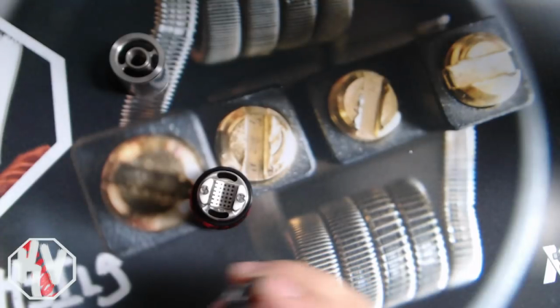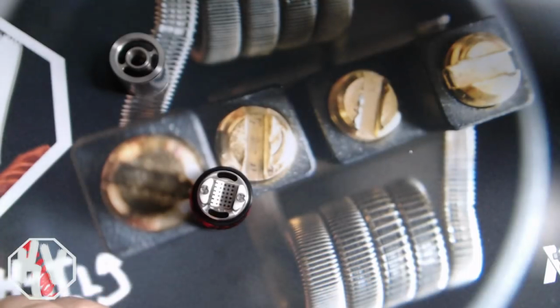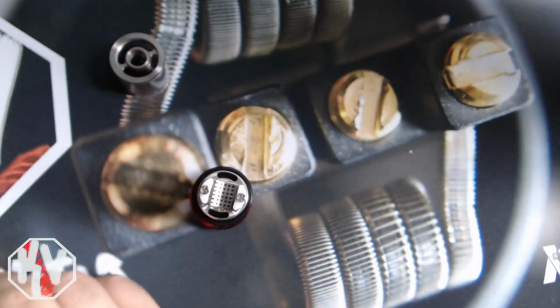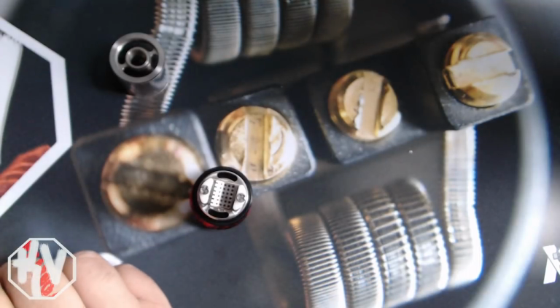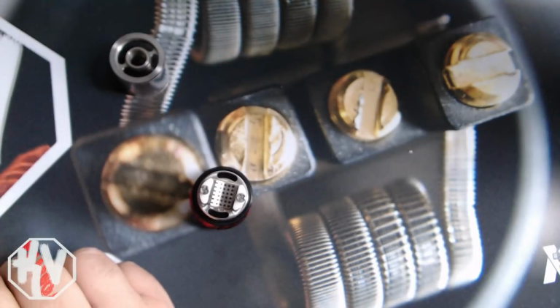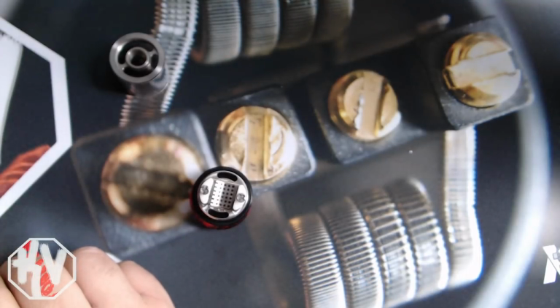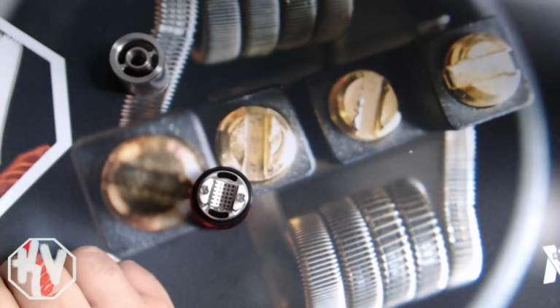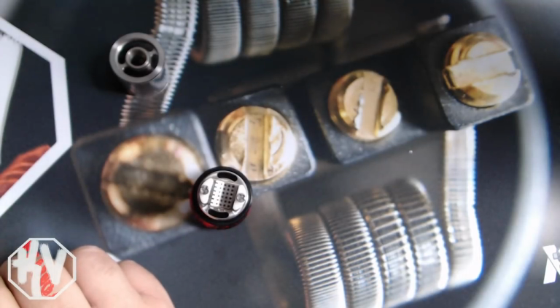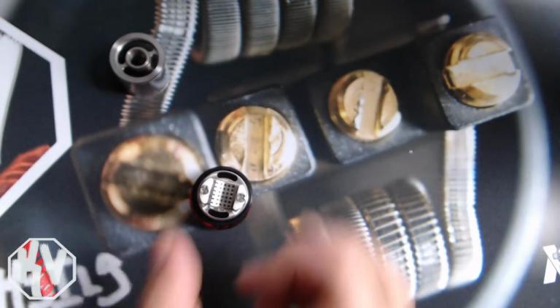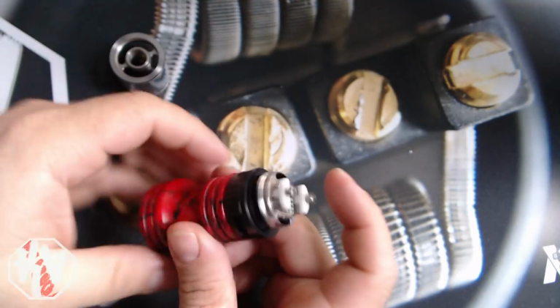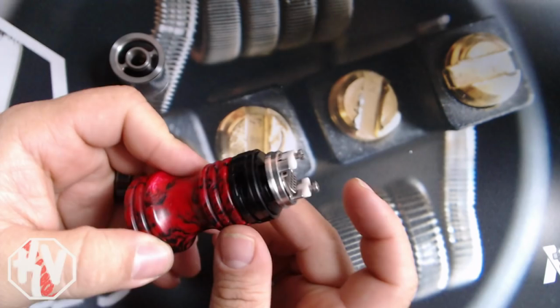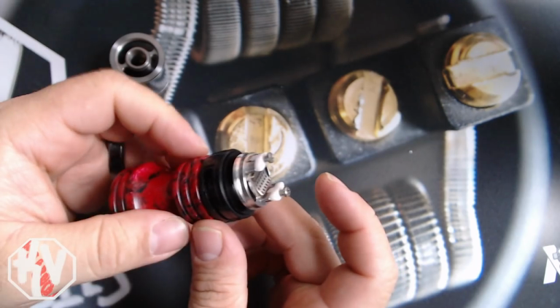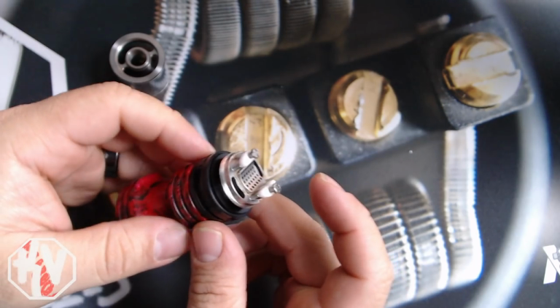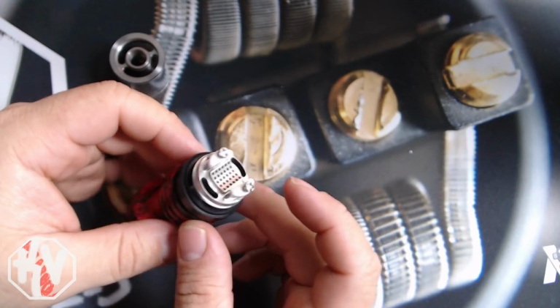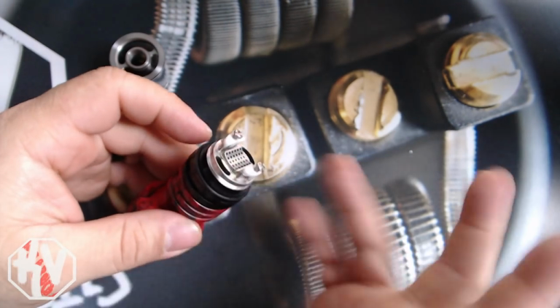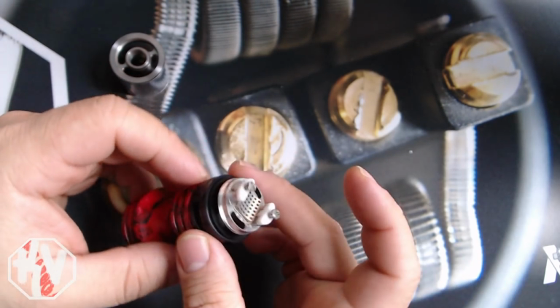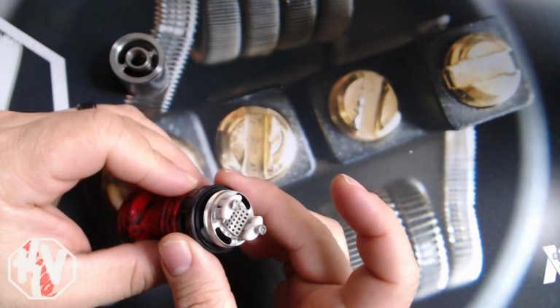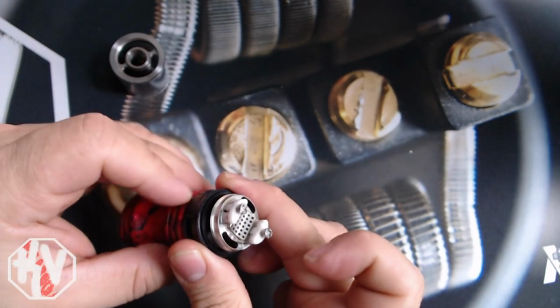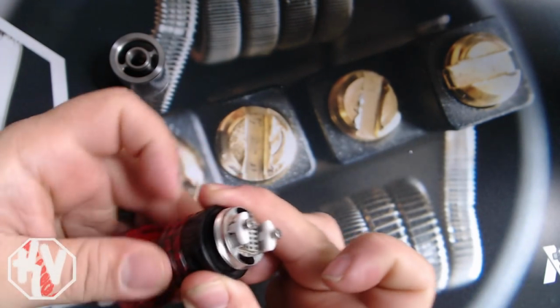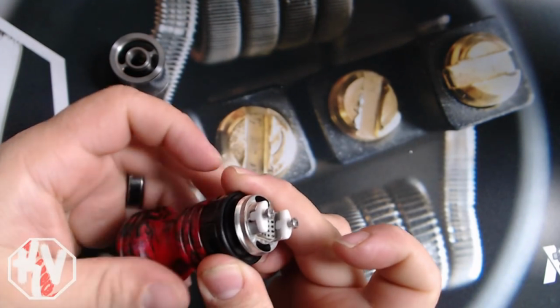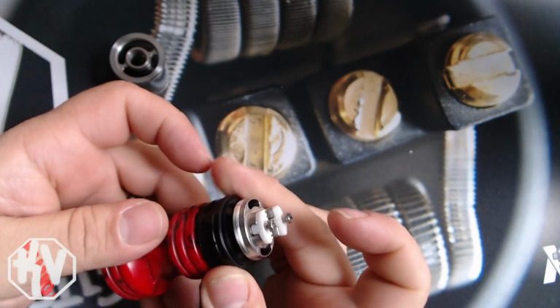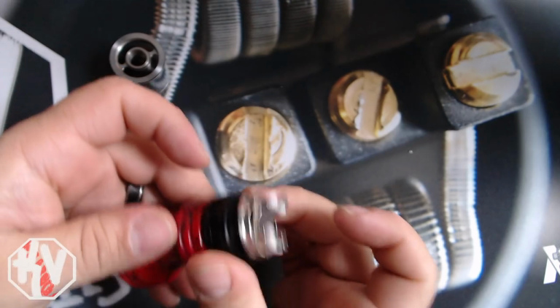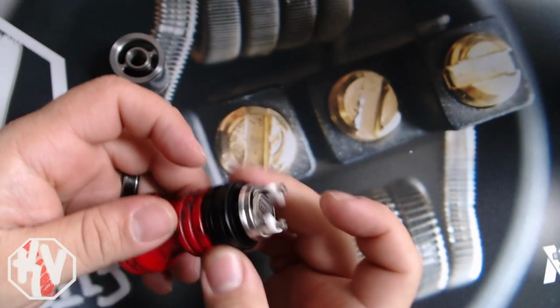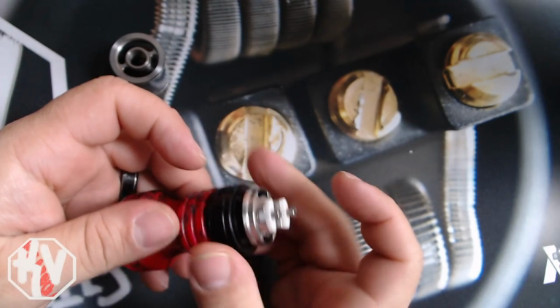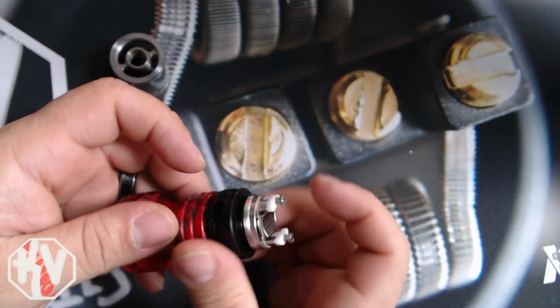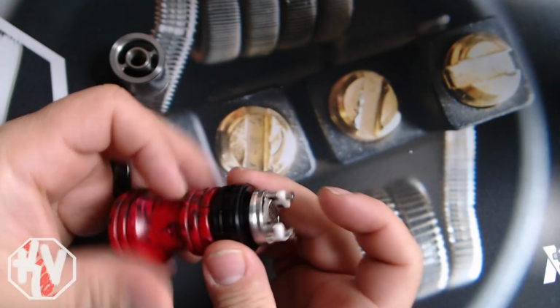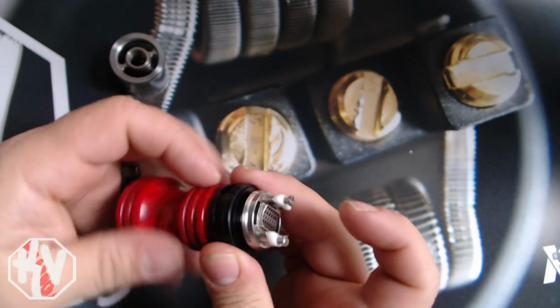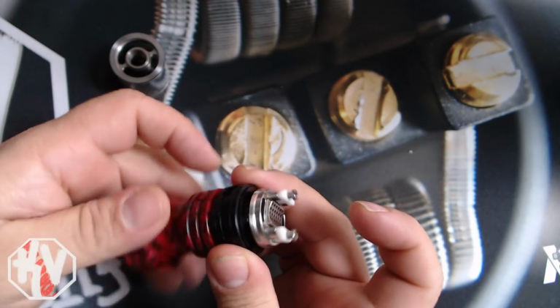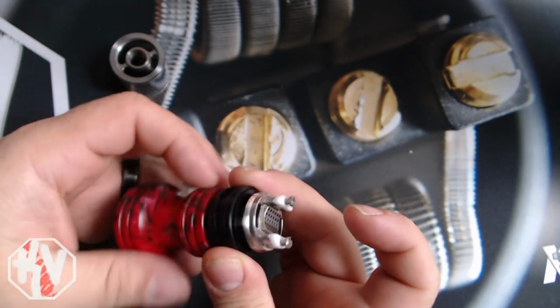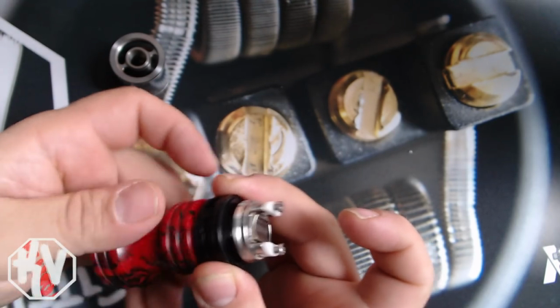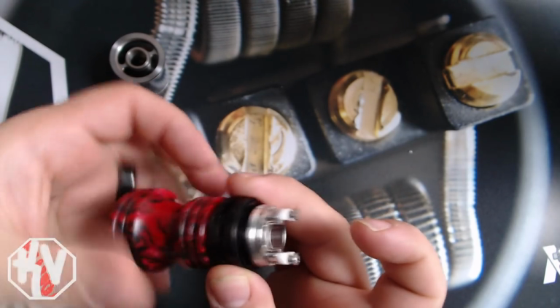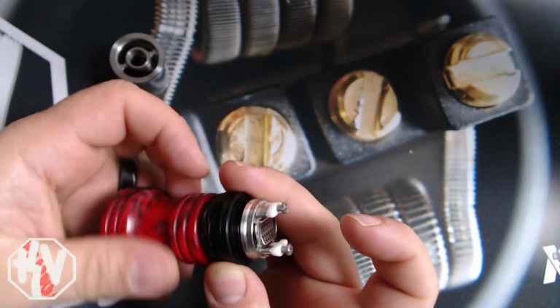So right now what I'm going to do is build this guy up and I'll show you really quickly how it gets built up and all that kind of thing. And then we'll come up top and we will talk some pros and cons. So yeah, let's do this thing.